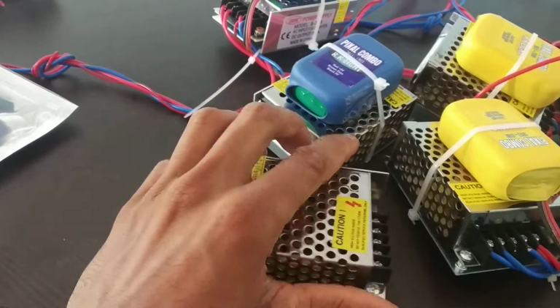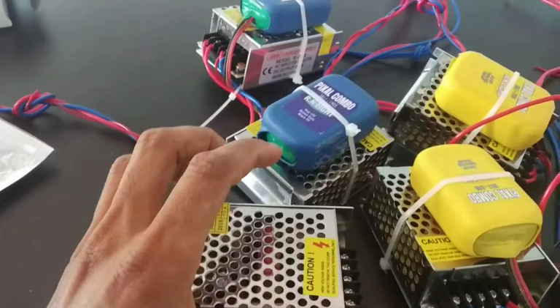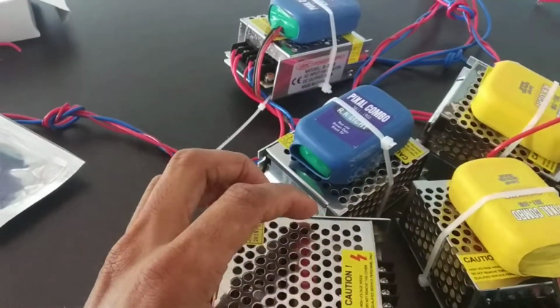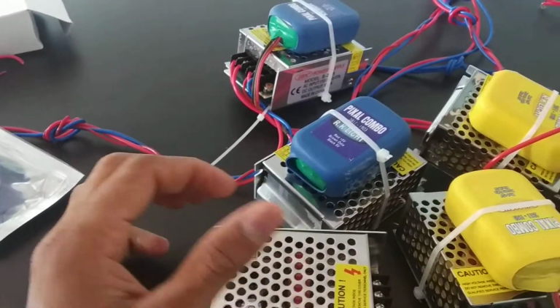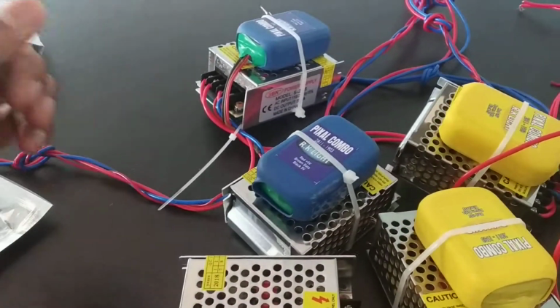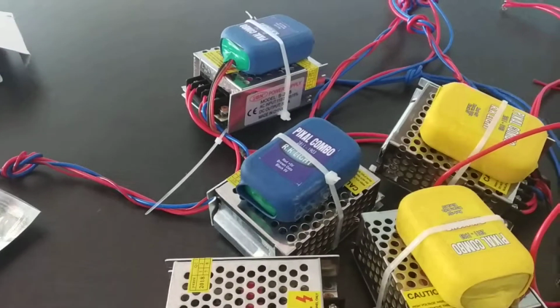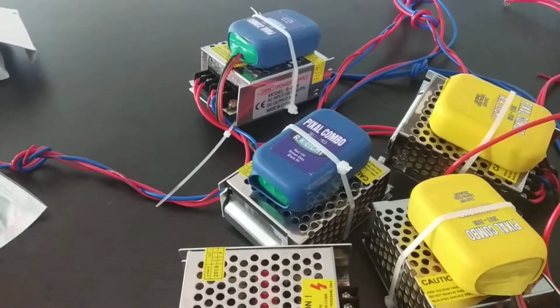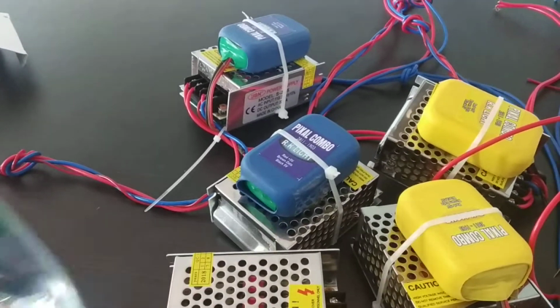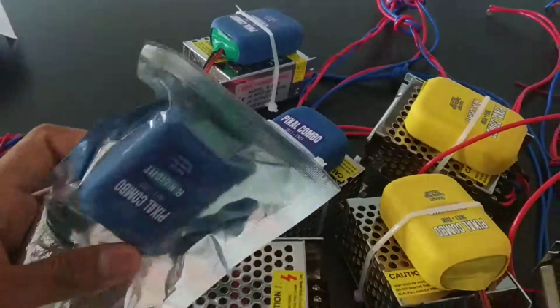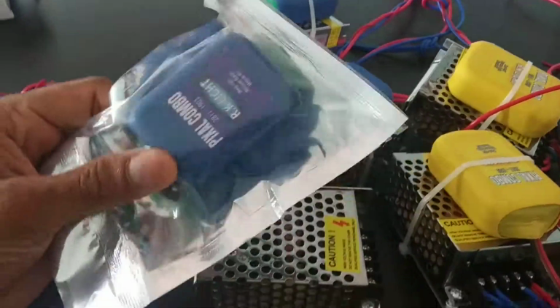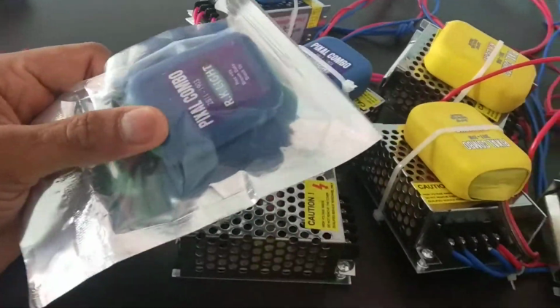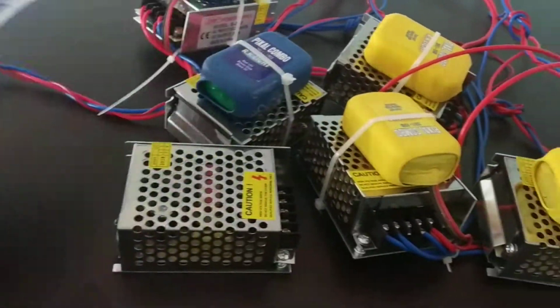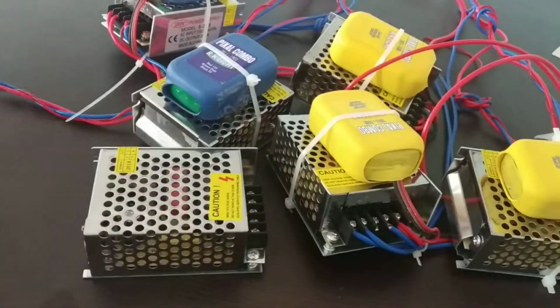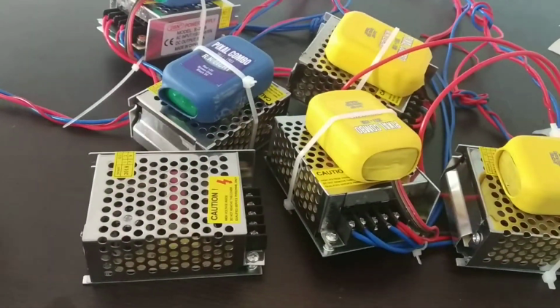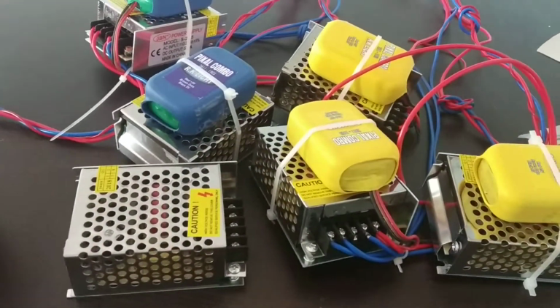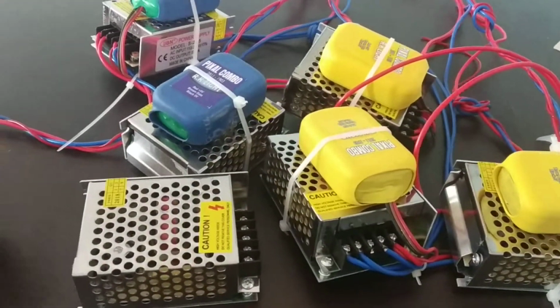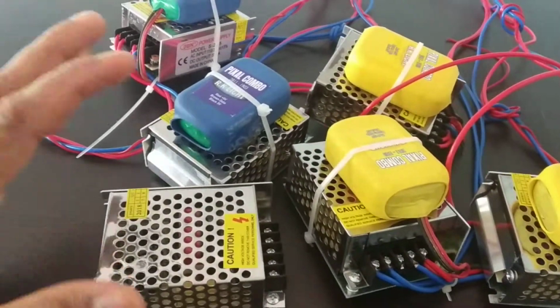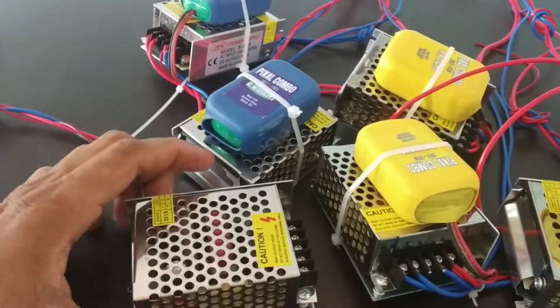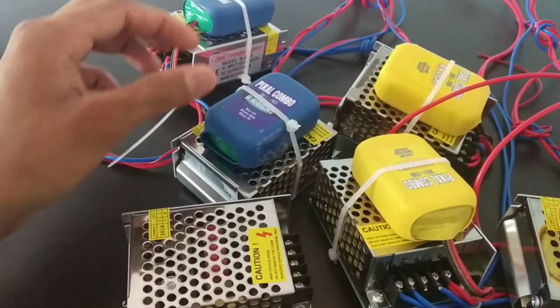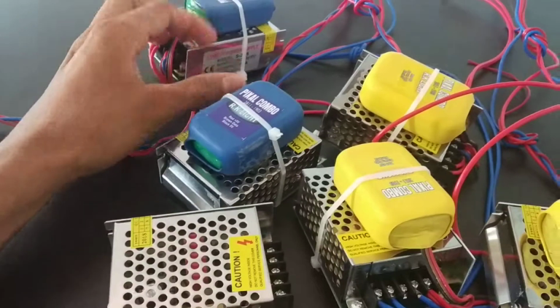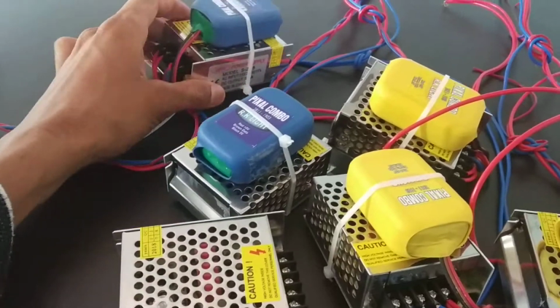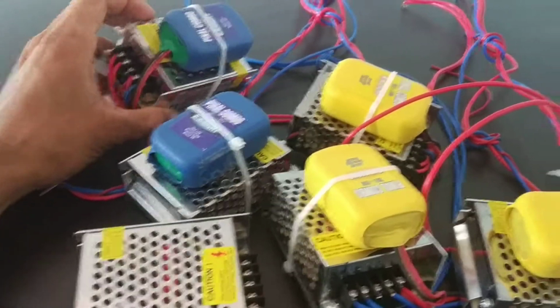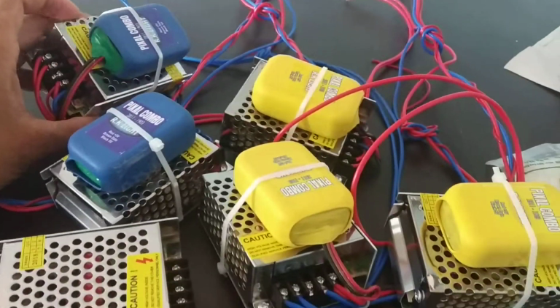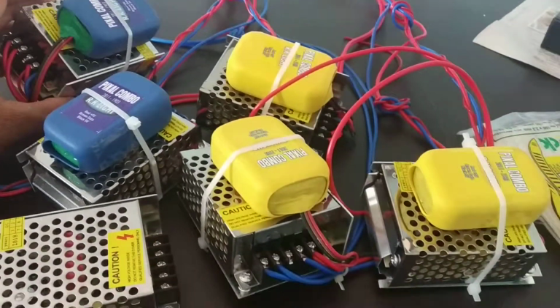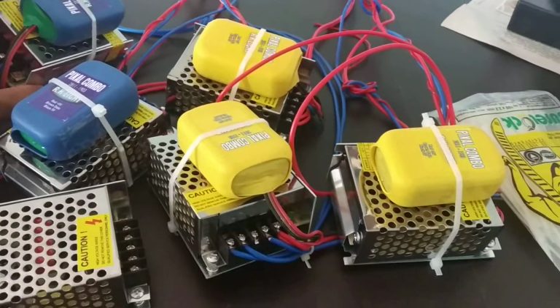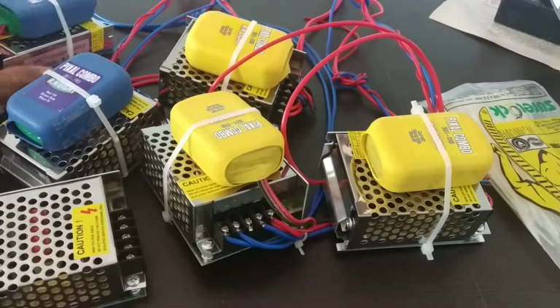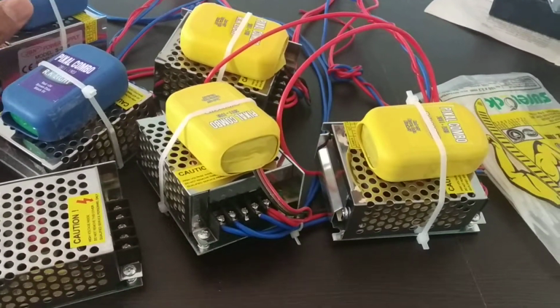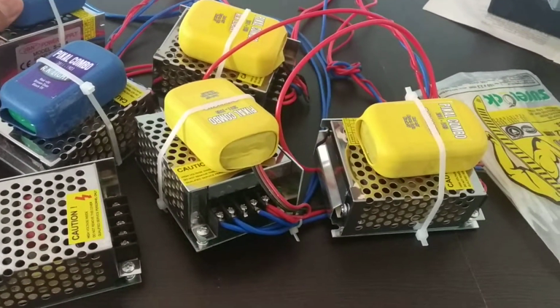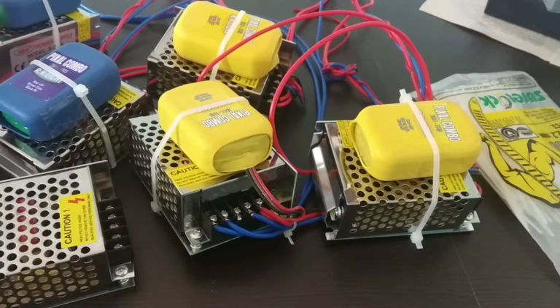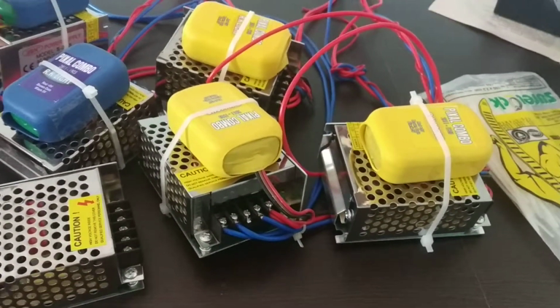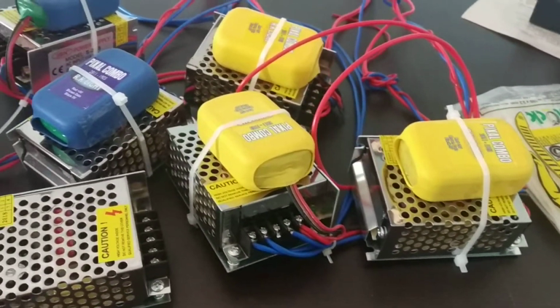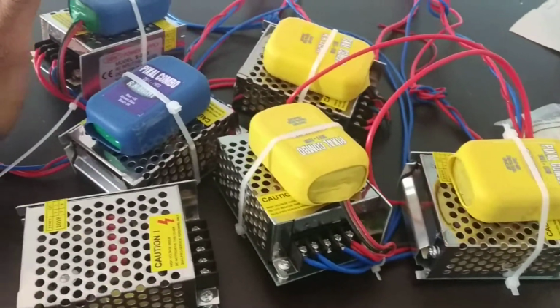I am using this pixel design. I am using a combo. I am using this connection. I am ready to play this.